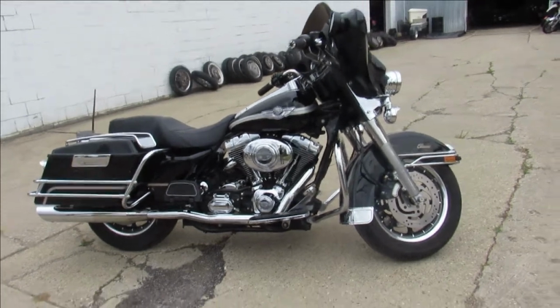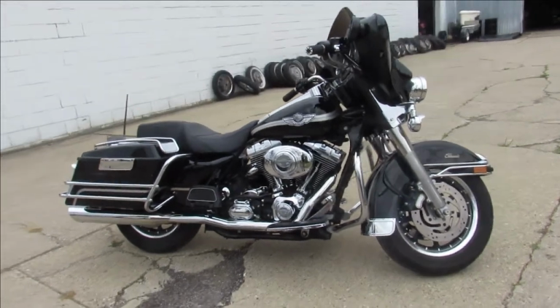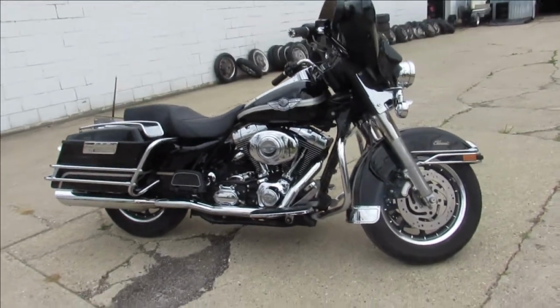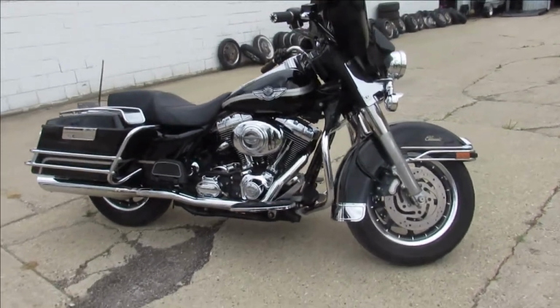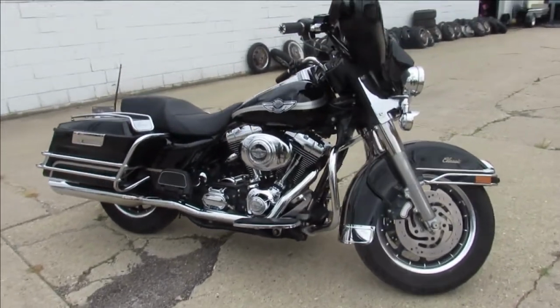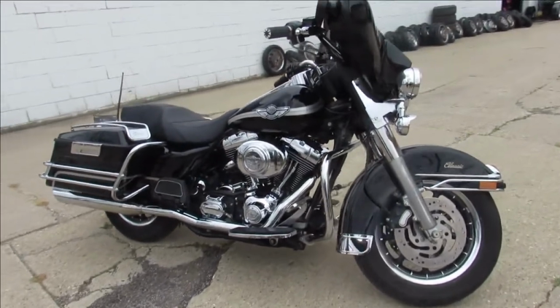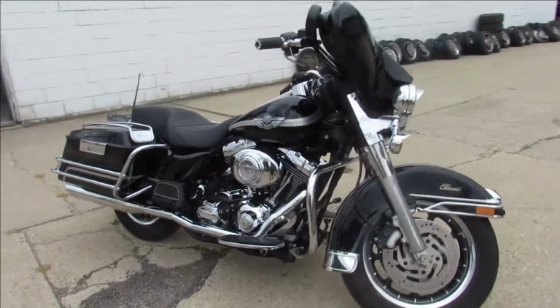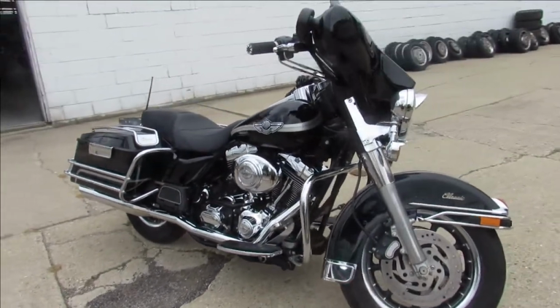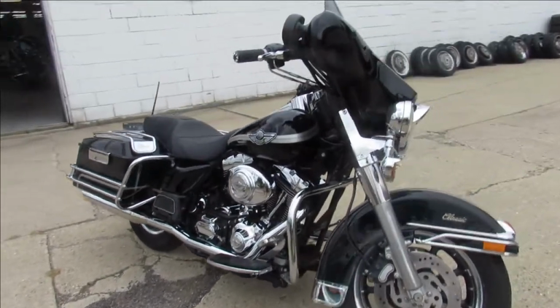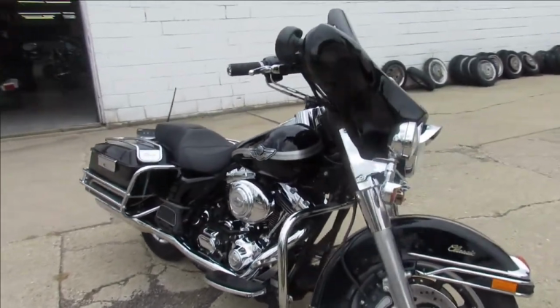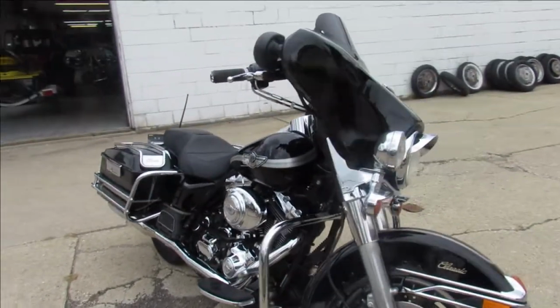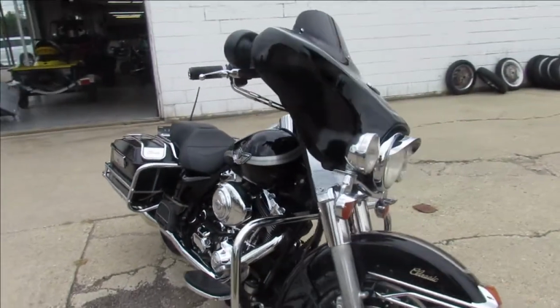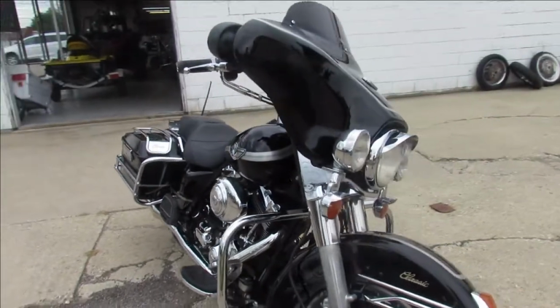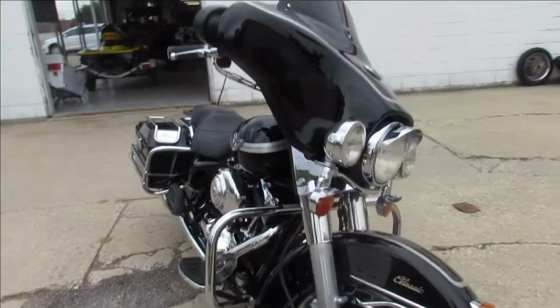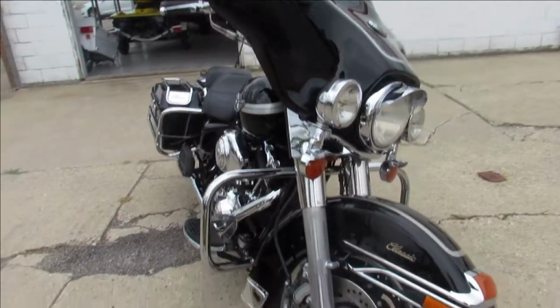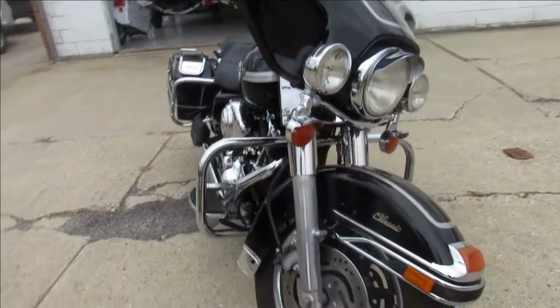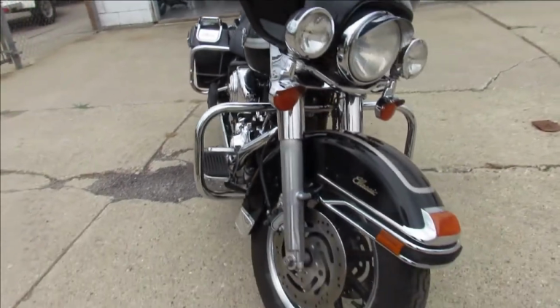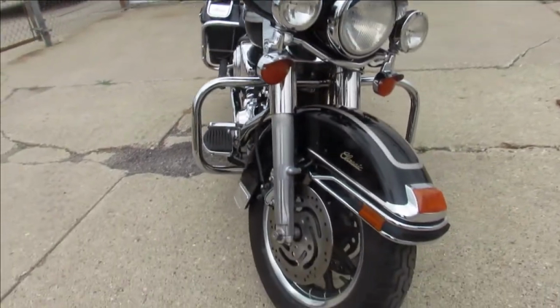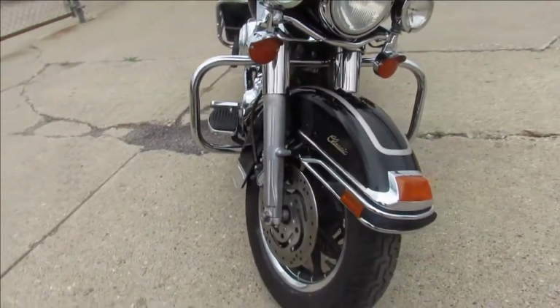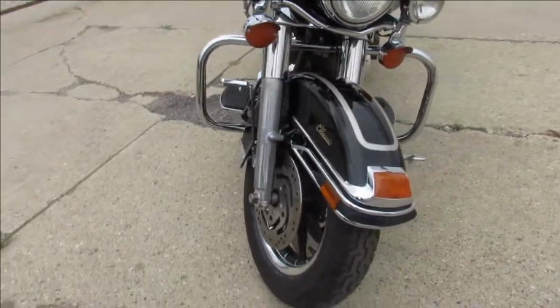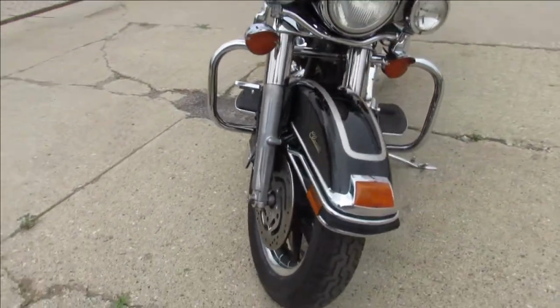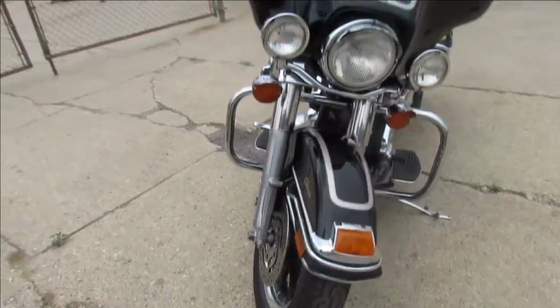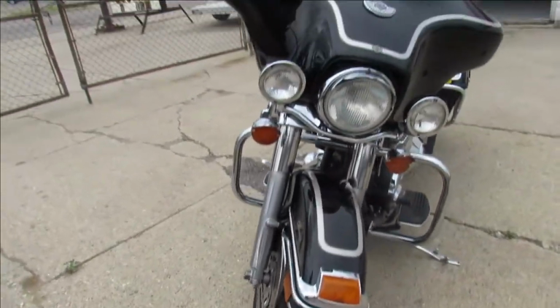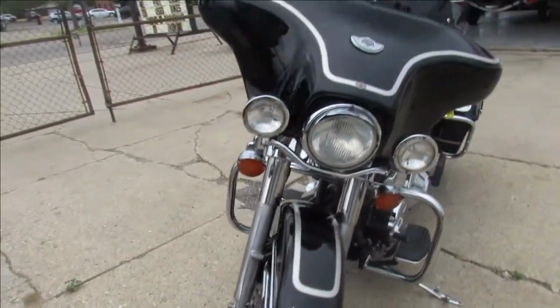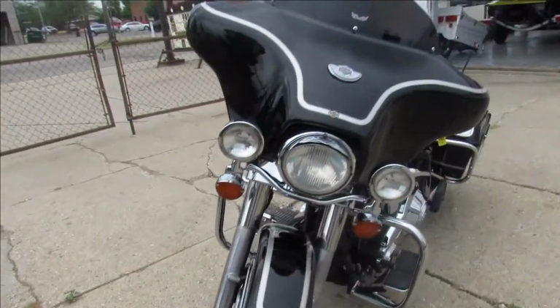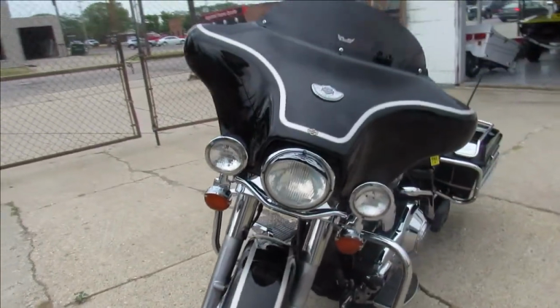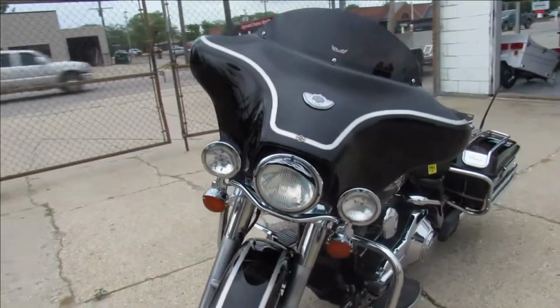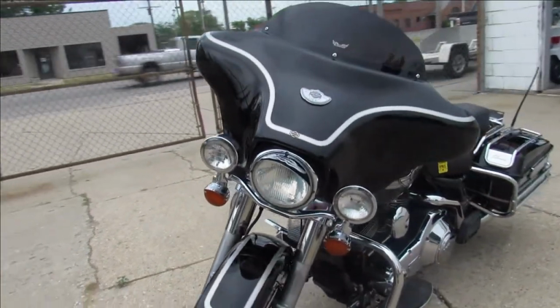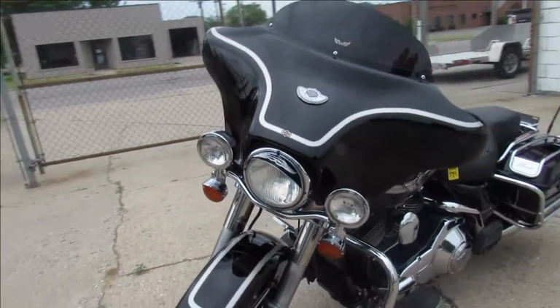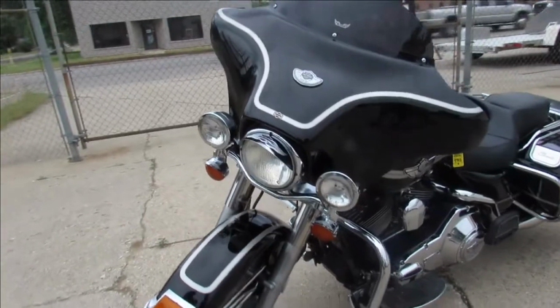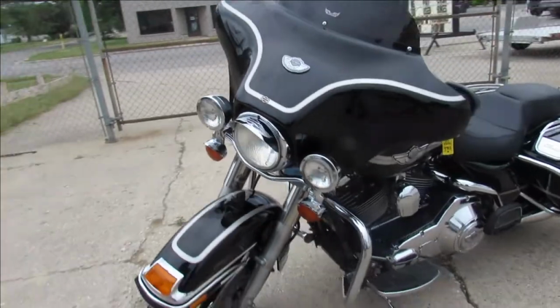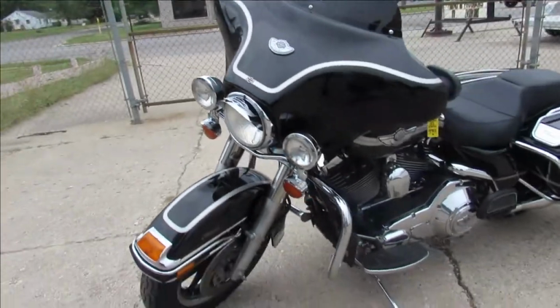Hey guys, ApprovalPowersports.com here. Just got us a super cool old Harley, and this one's a 2003 Electra Glide 100th Anniversary Edition. It is super clean. The paint and chrome shine like new.